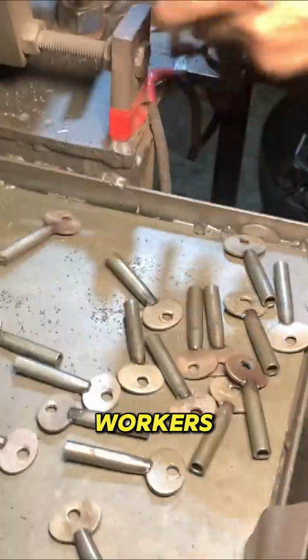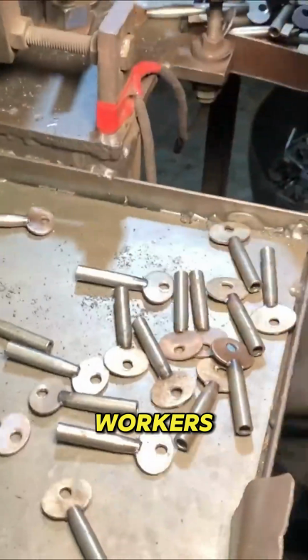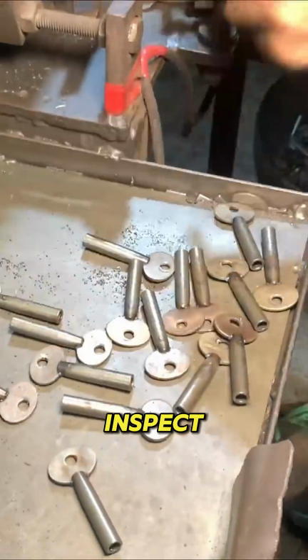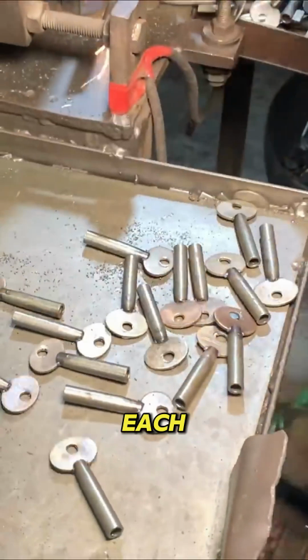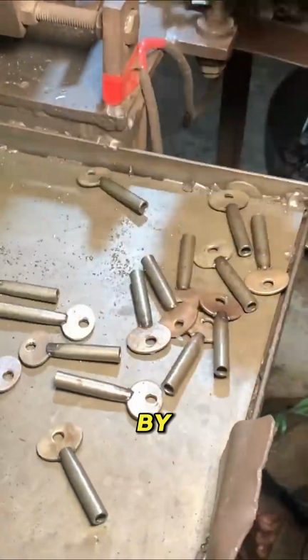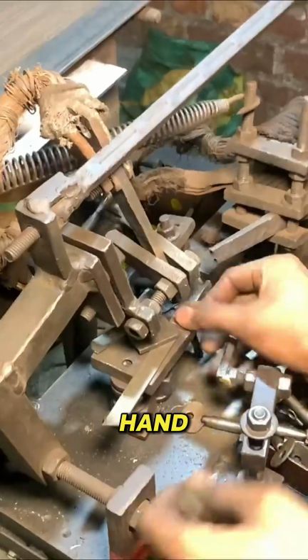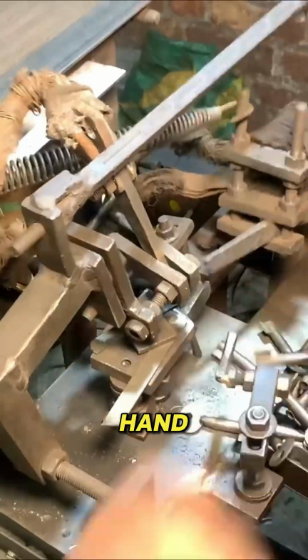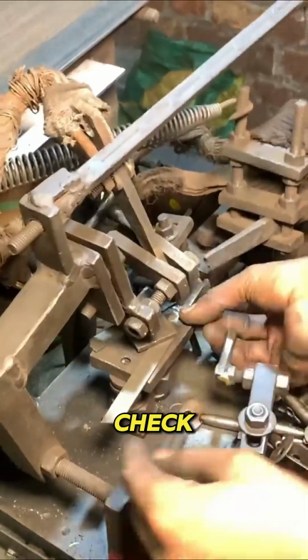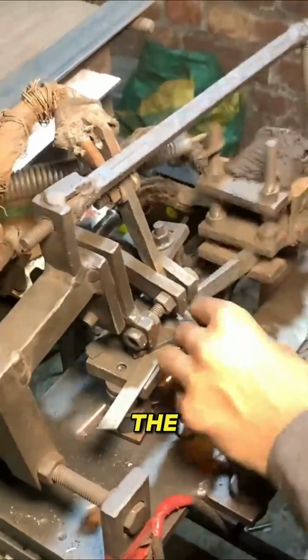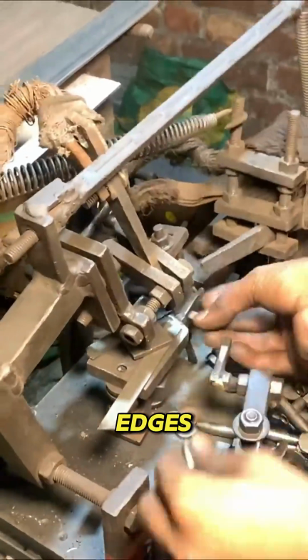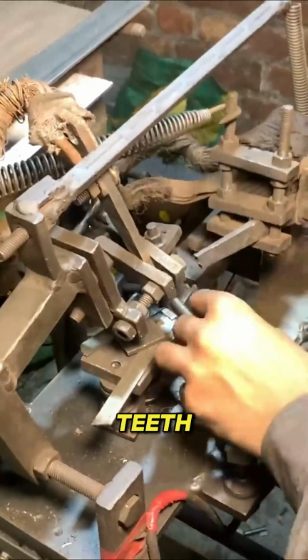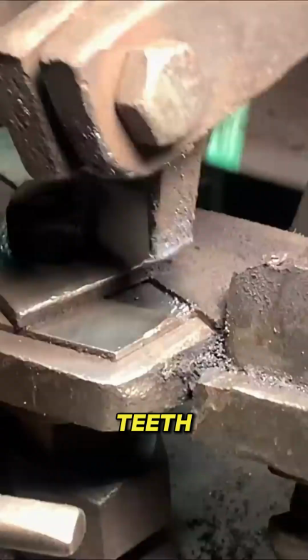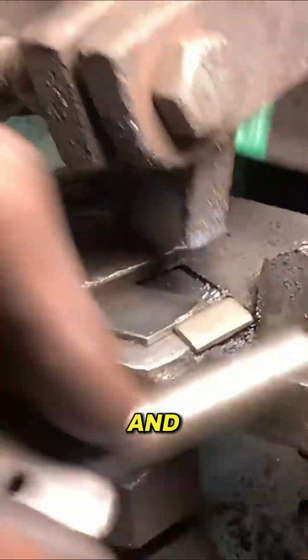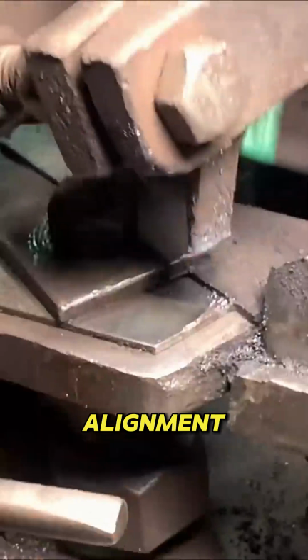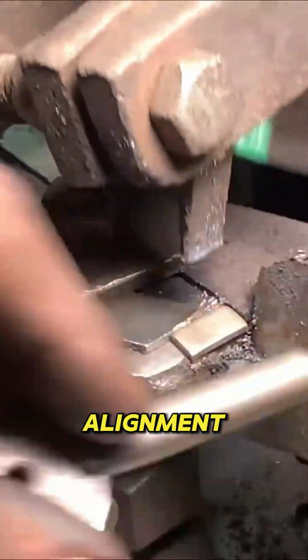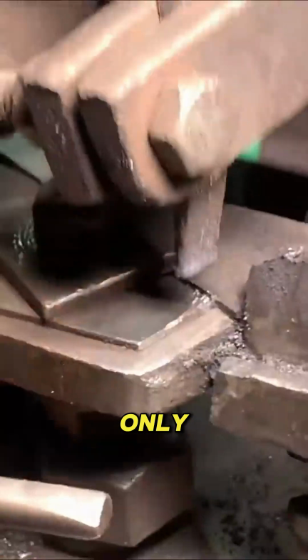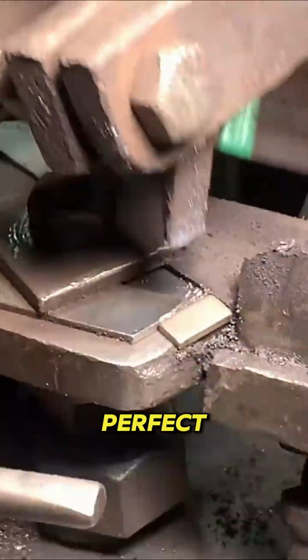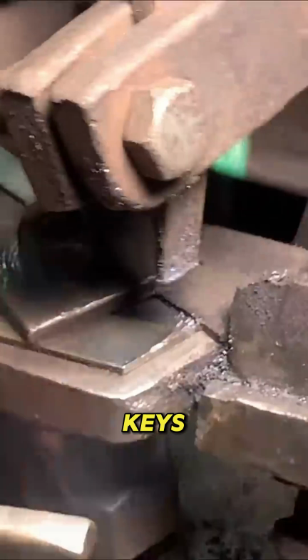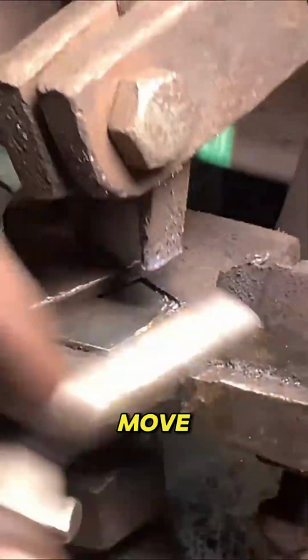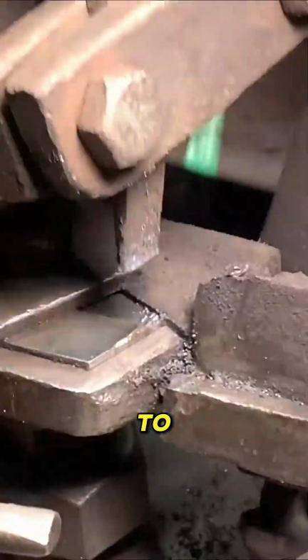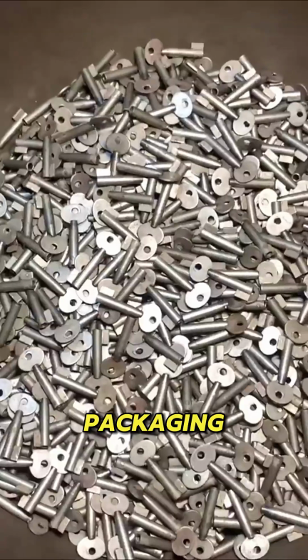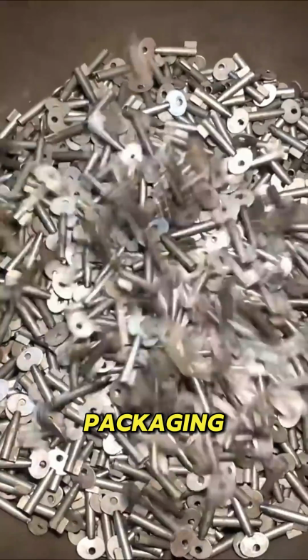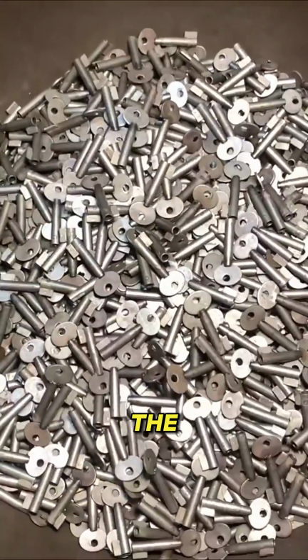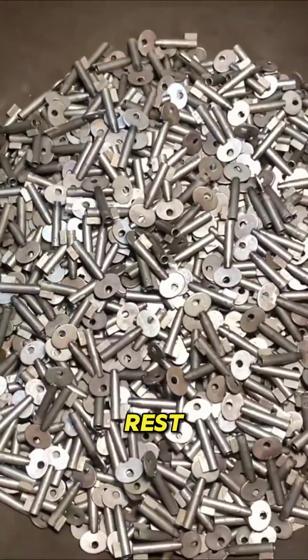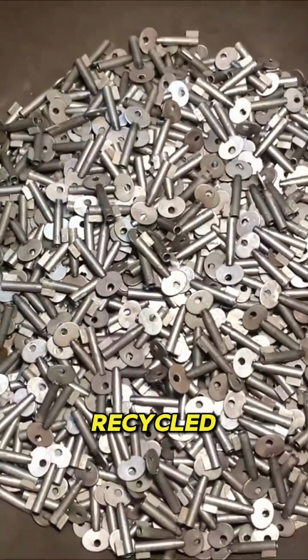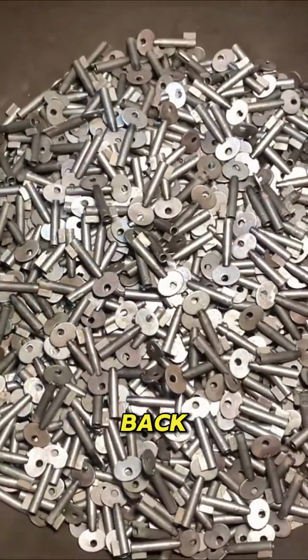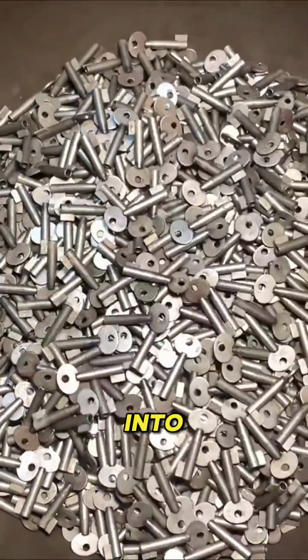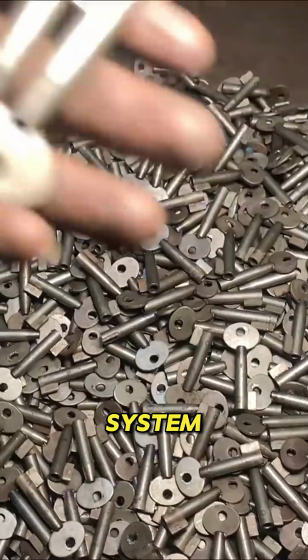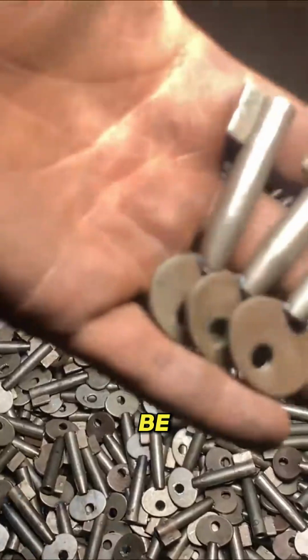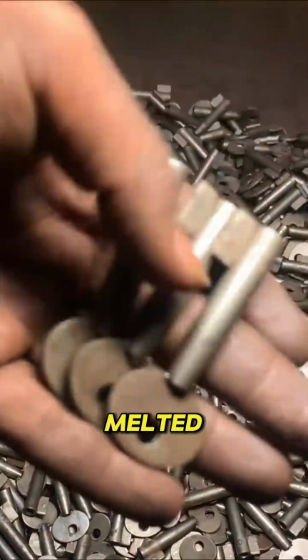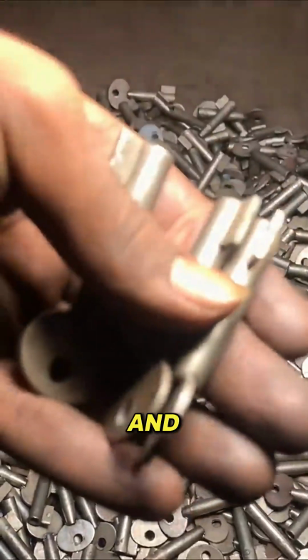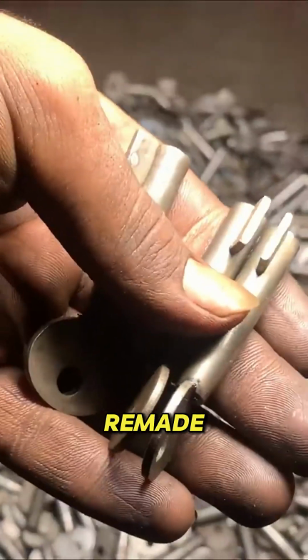Workers inspect each key by hand. They check the edges, the teeth, and the alignment. Only perfect keys move on to packaging. The rest are recycled back into the system to be melted and remade.